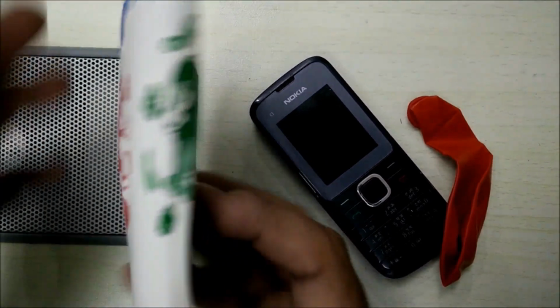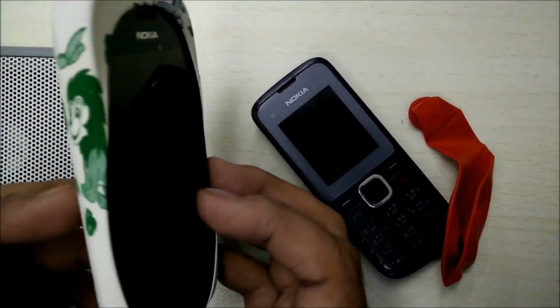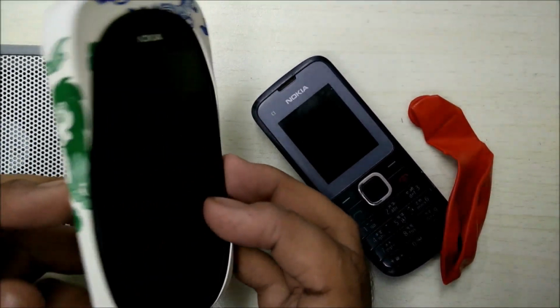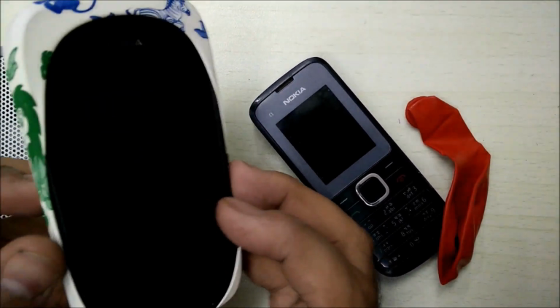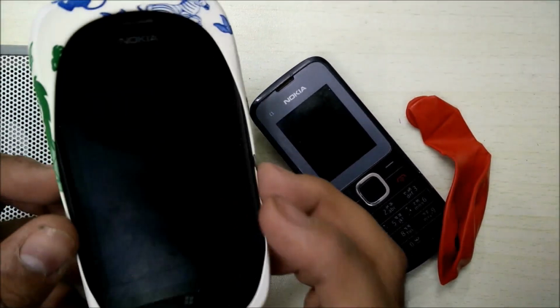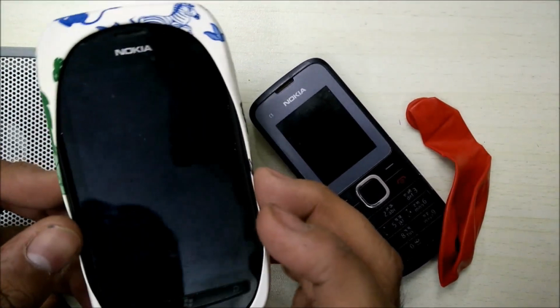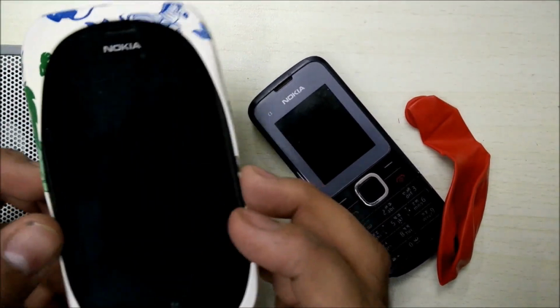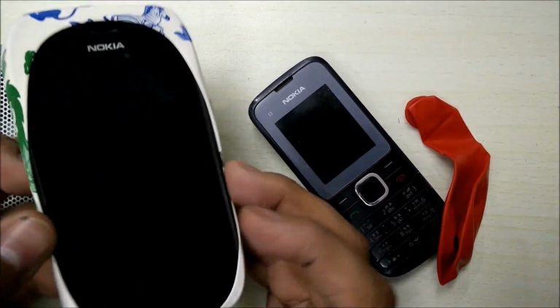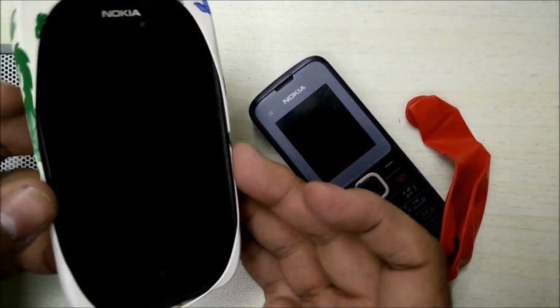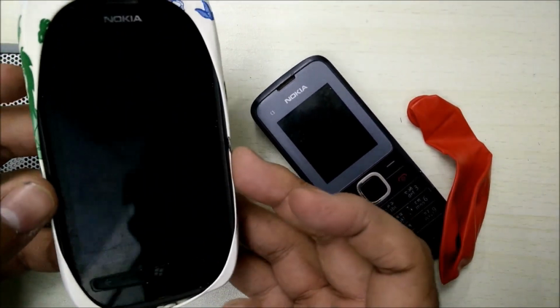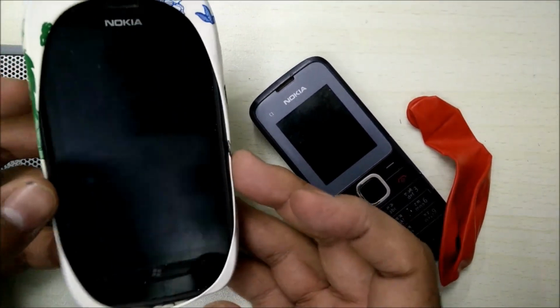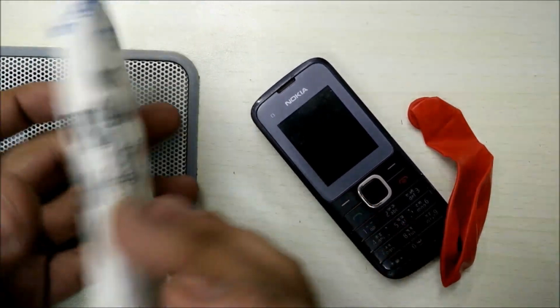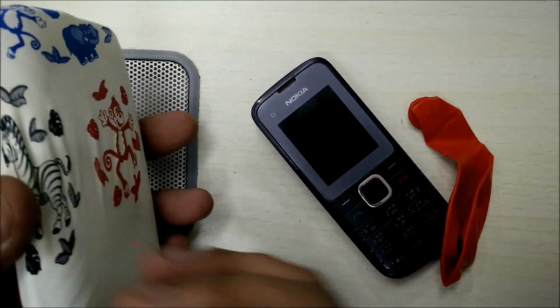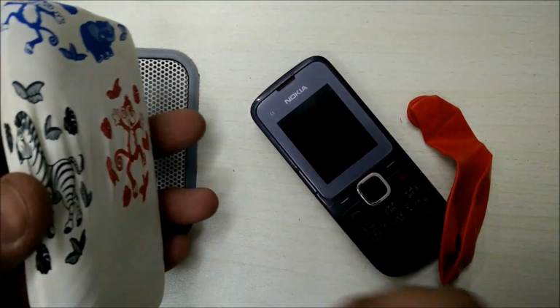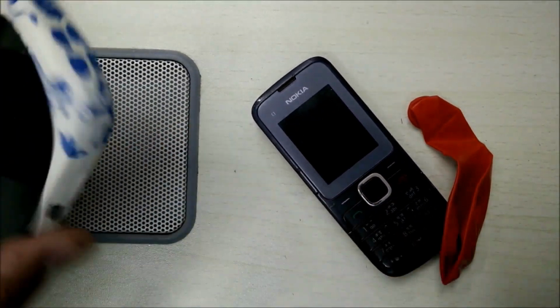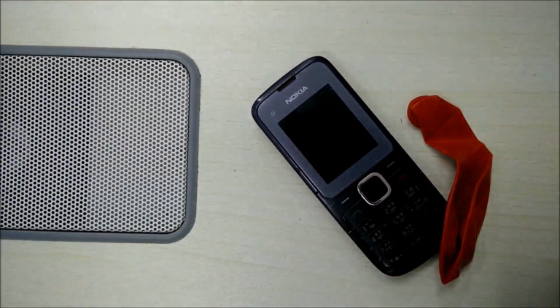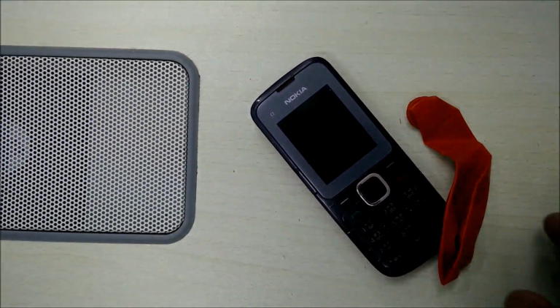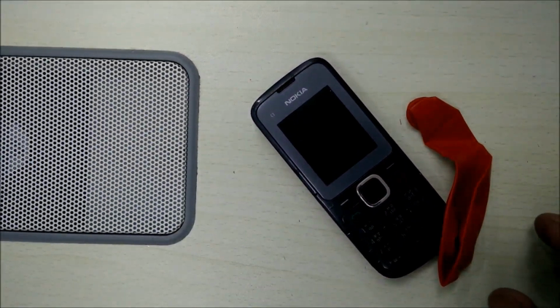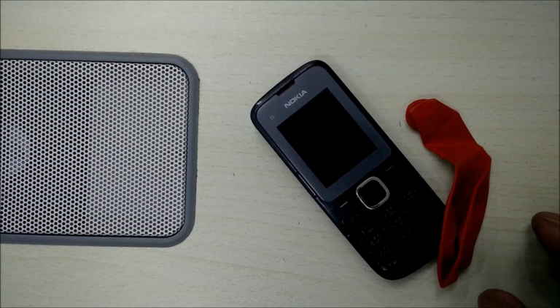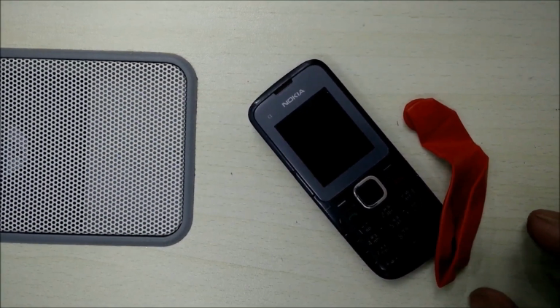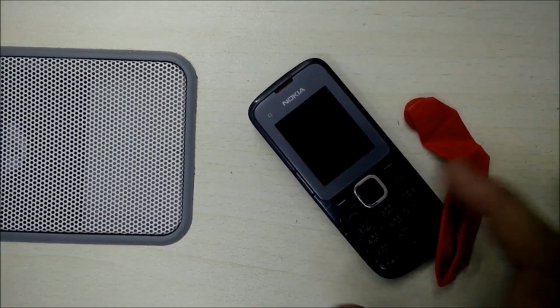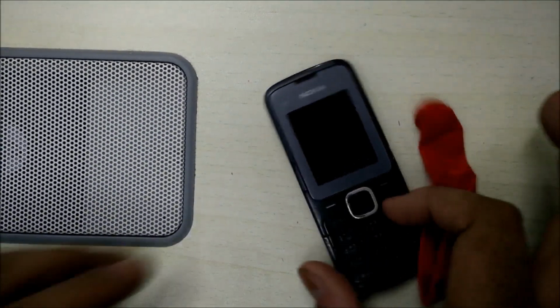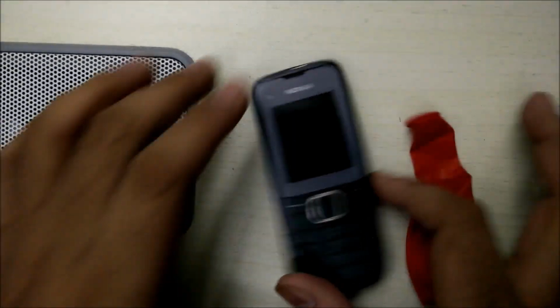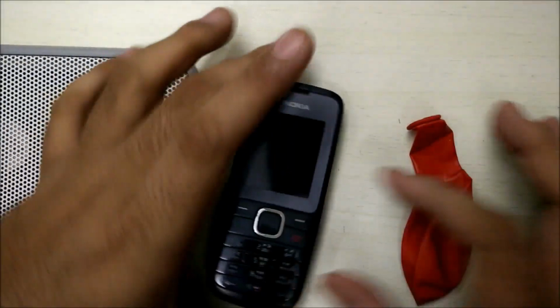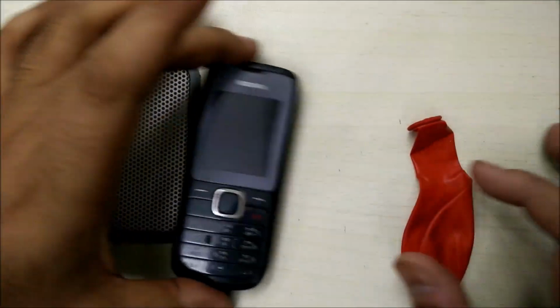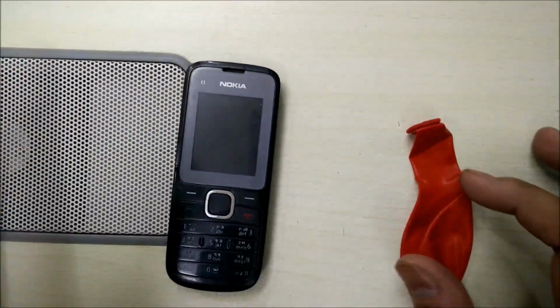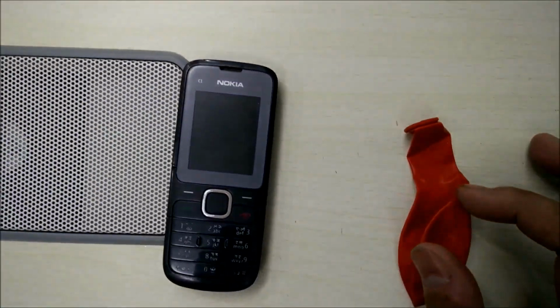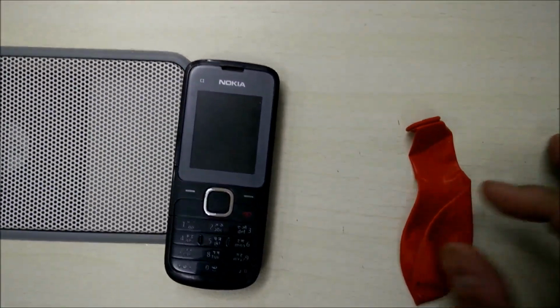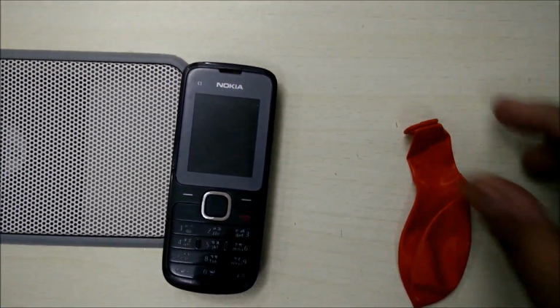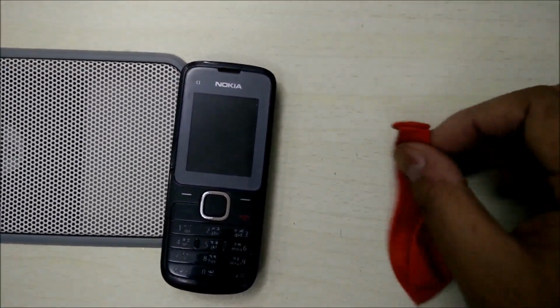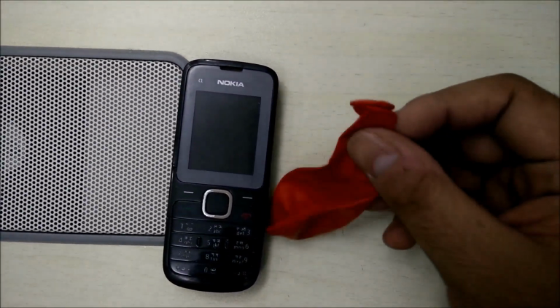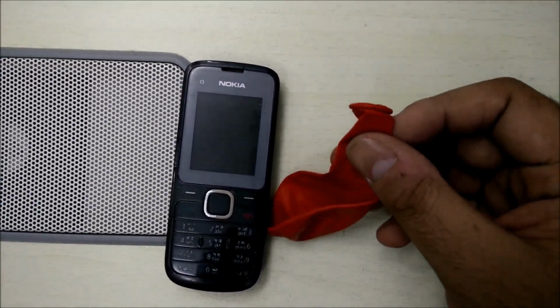It's very easy and simple to do — I'll tell you how. So what we have right now is an old Nokia phone and a balloon.